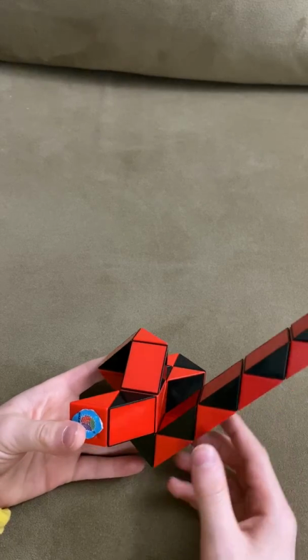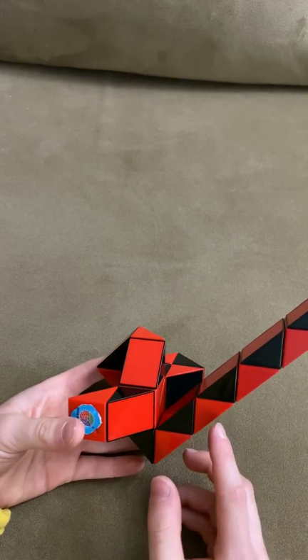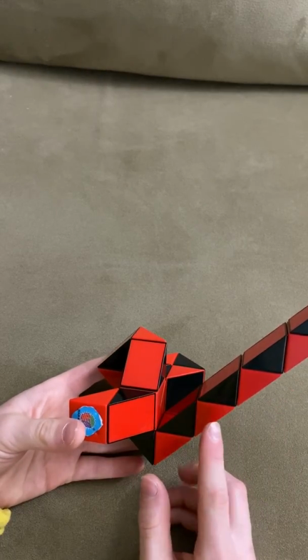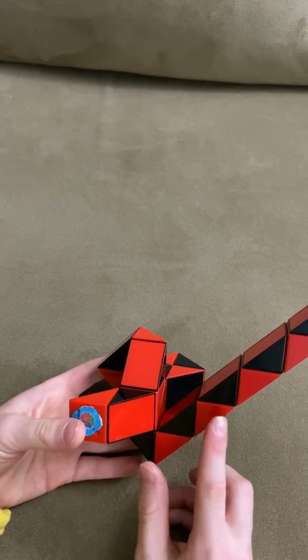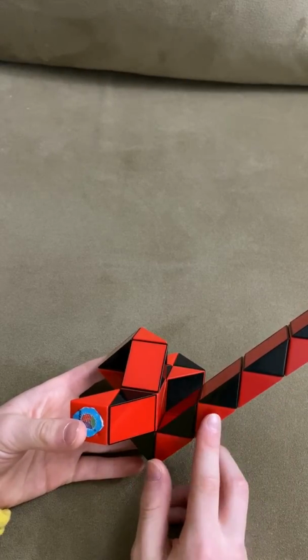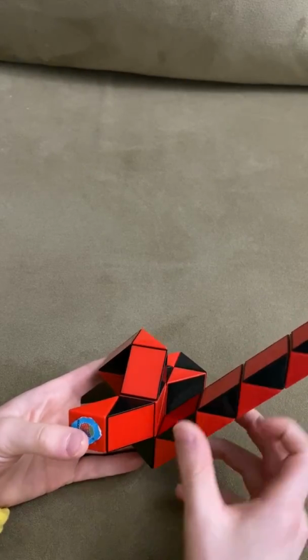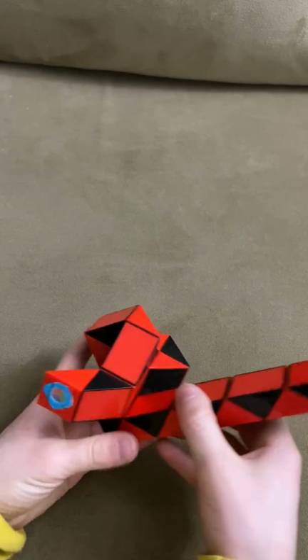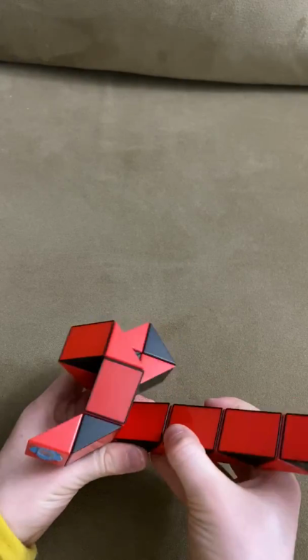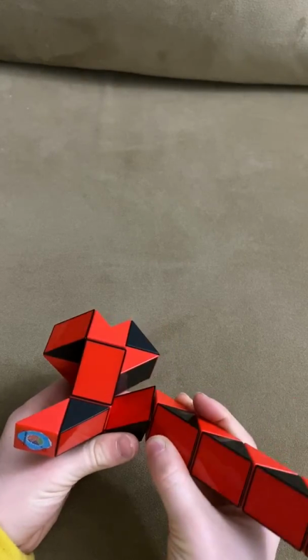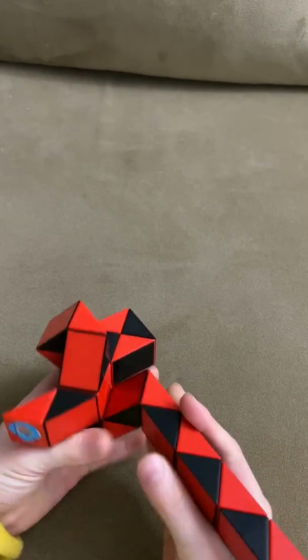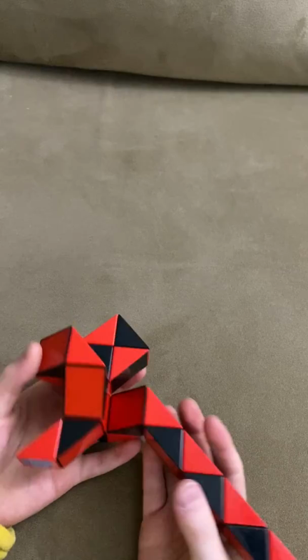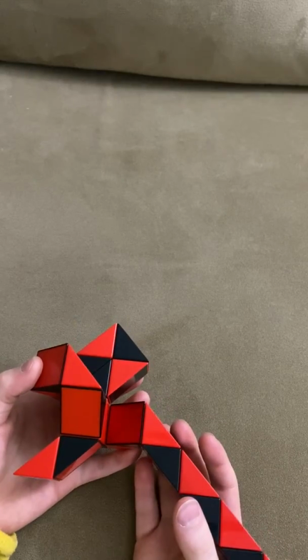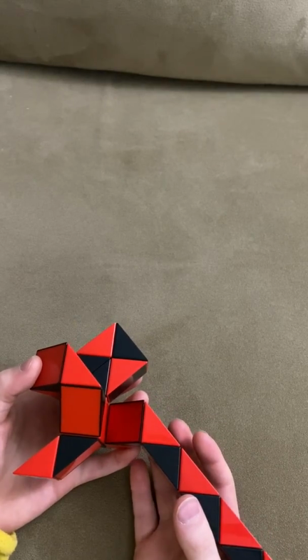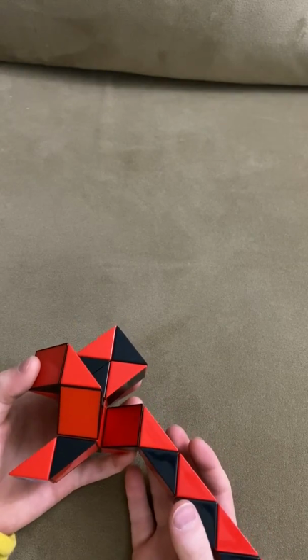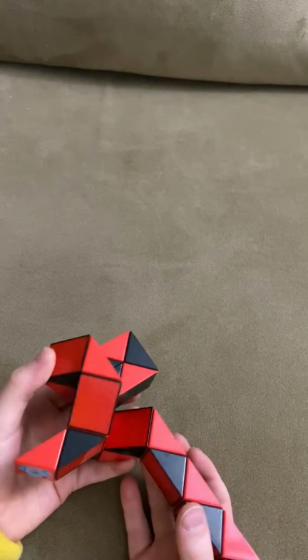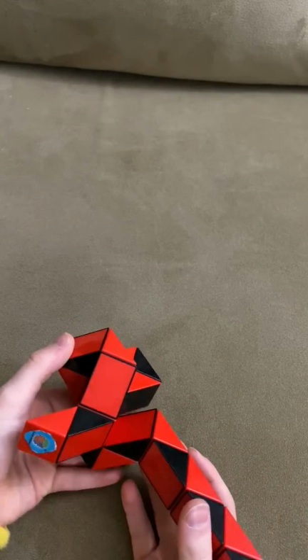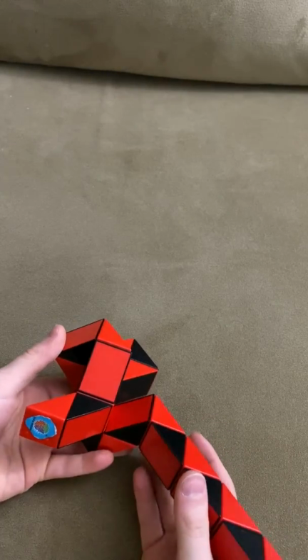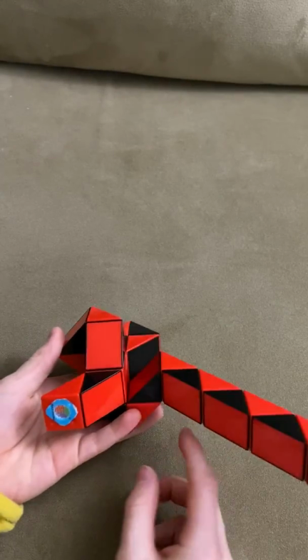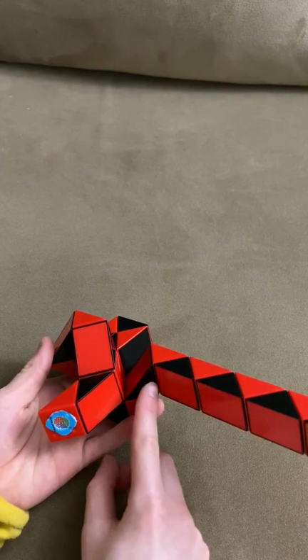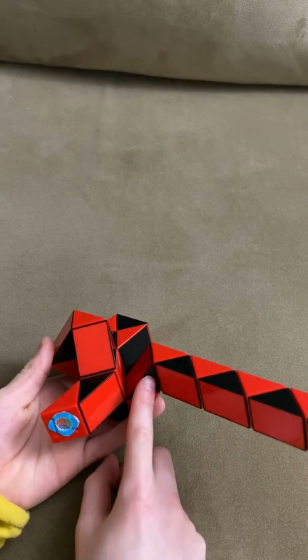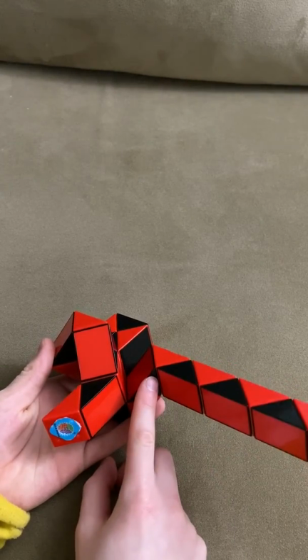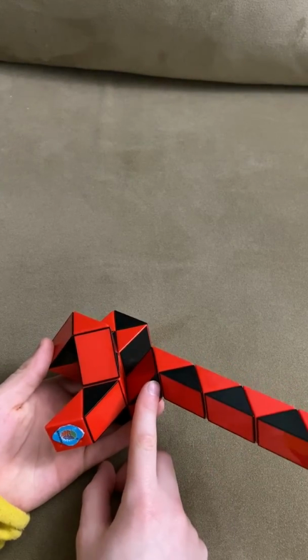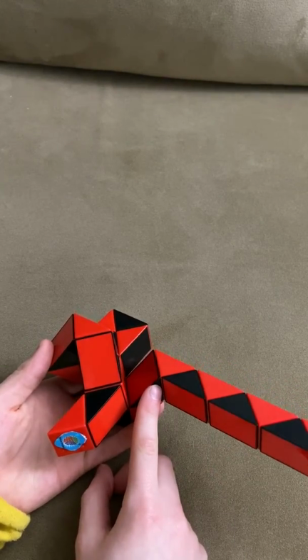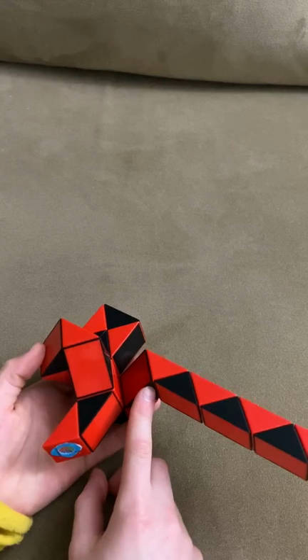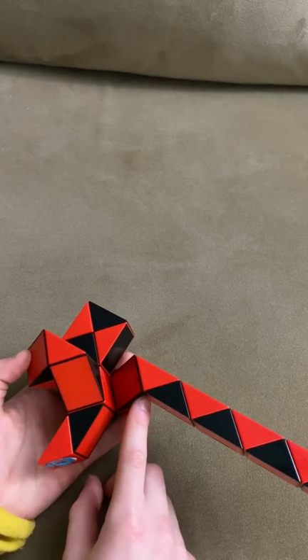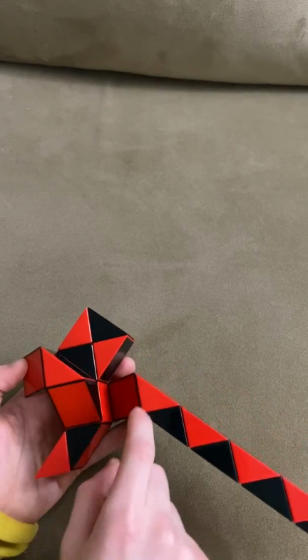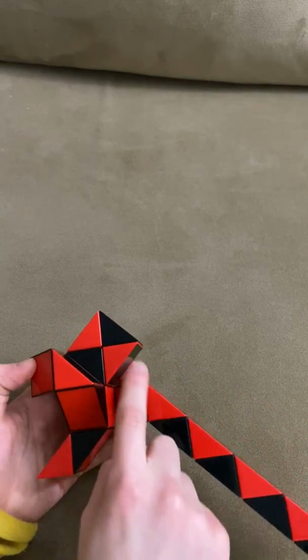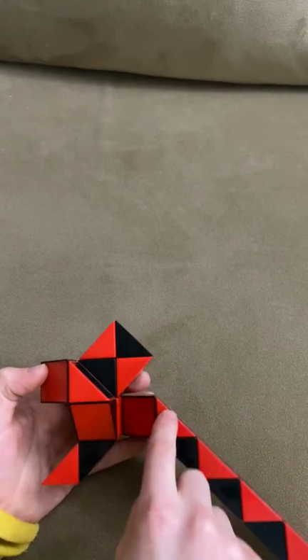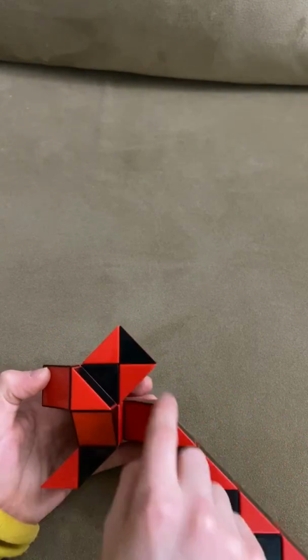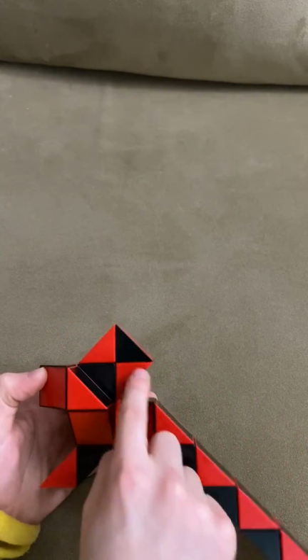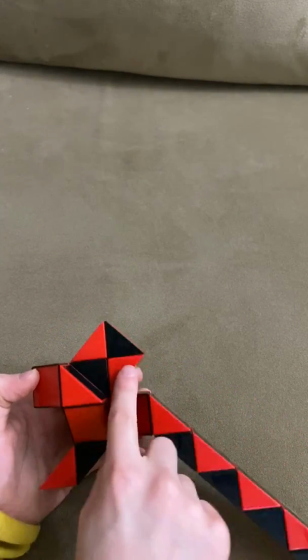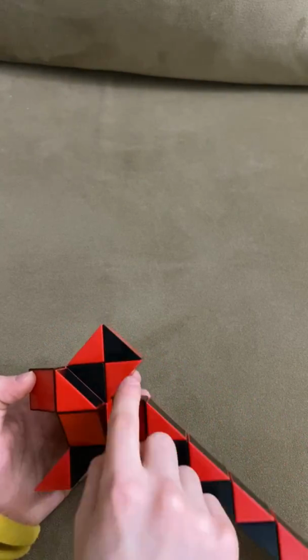Now you're going to turn this red one towards you. Now this red one is going to go away from you so that these two red ones match the Mega Square like this.